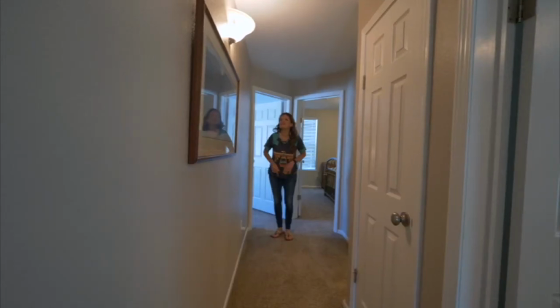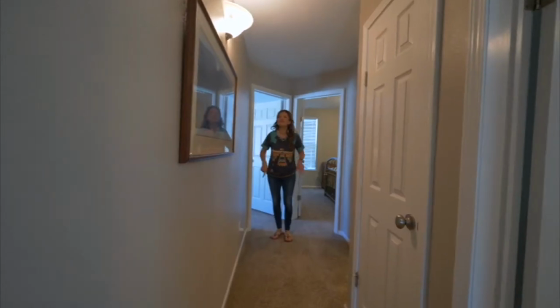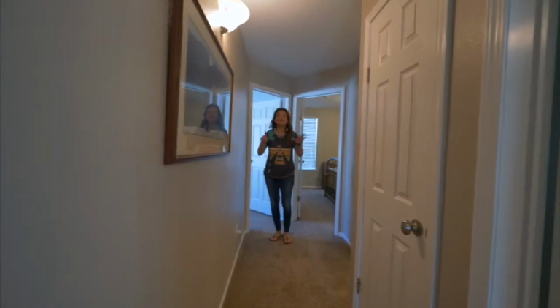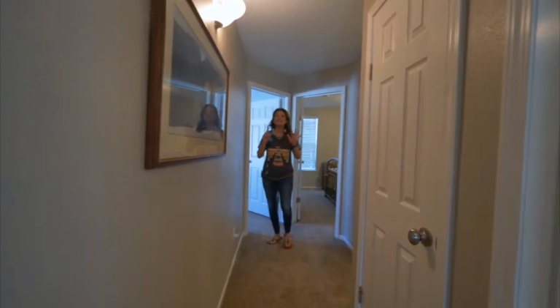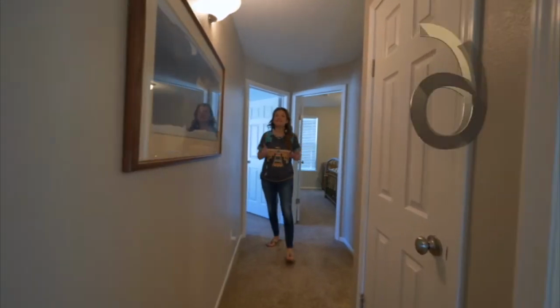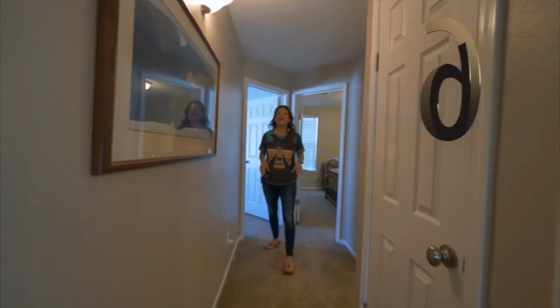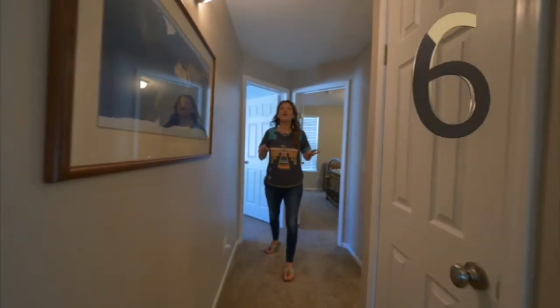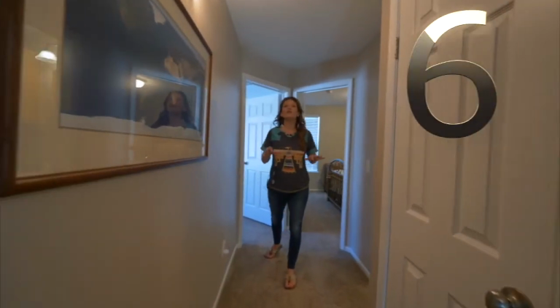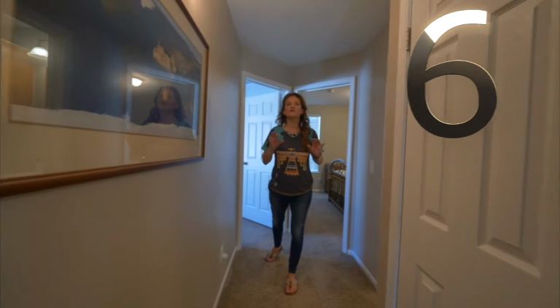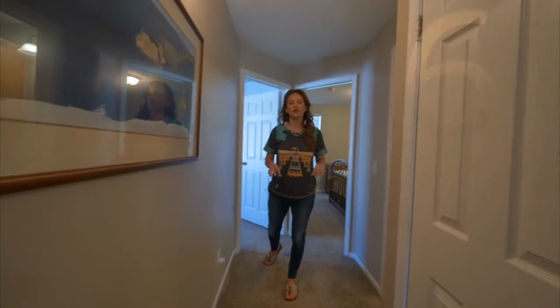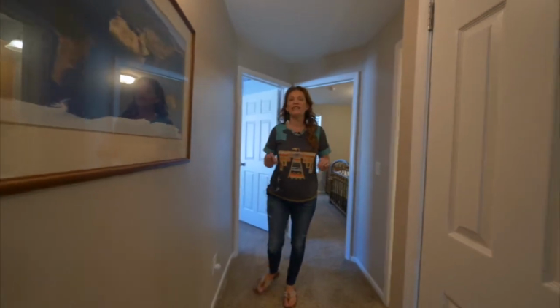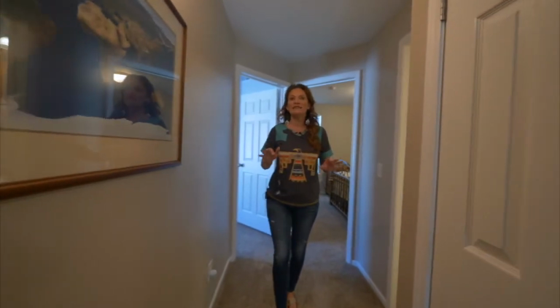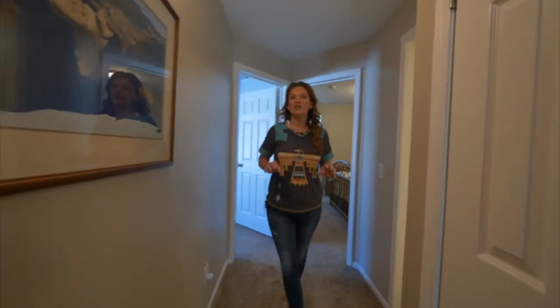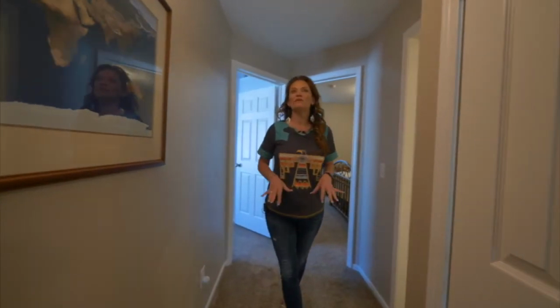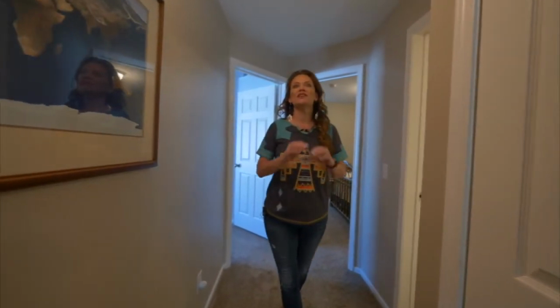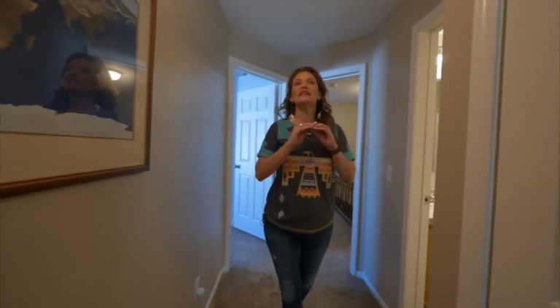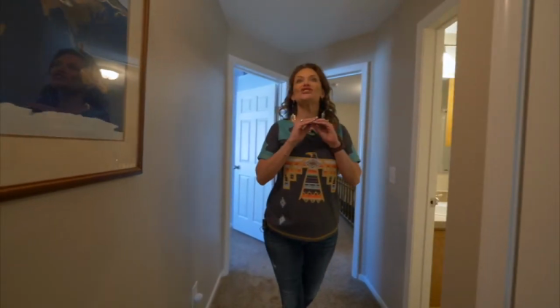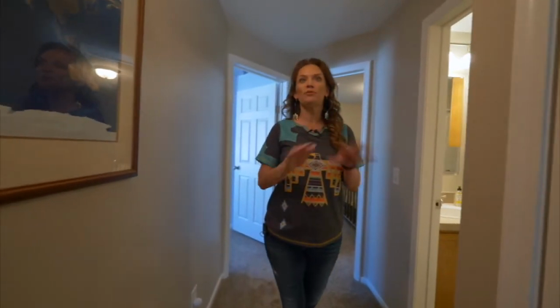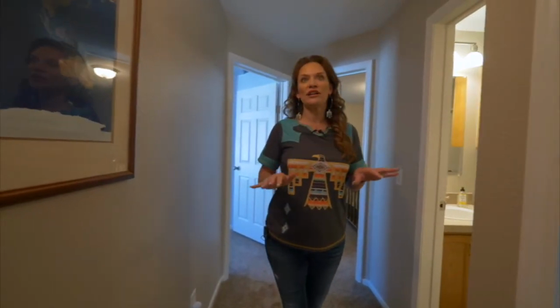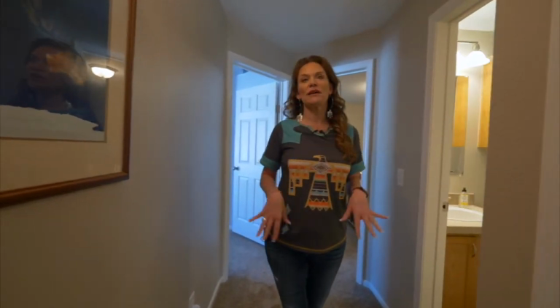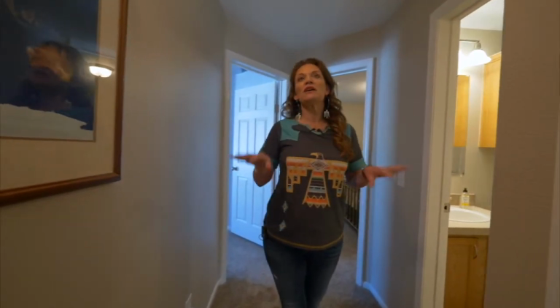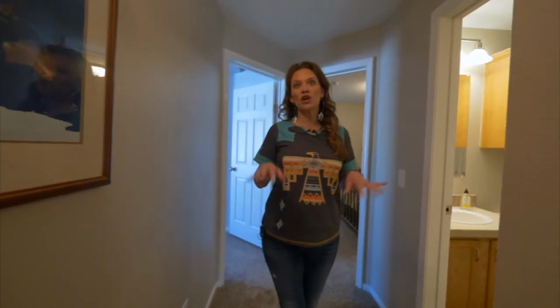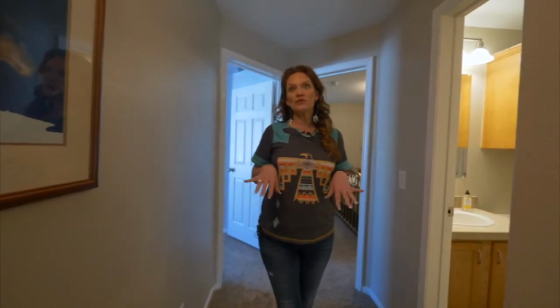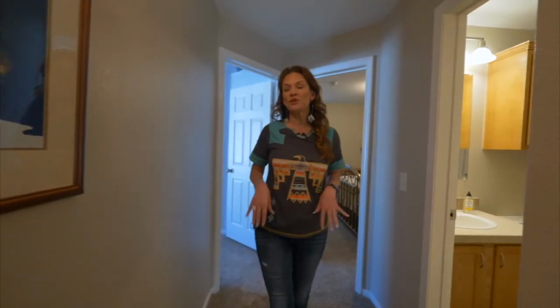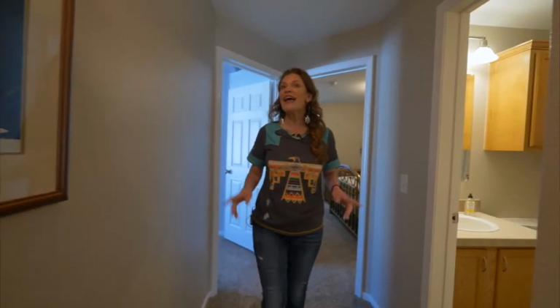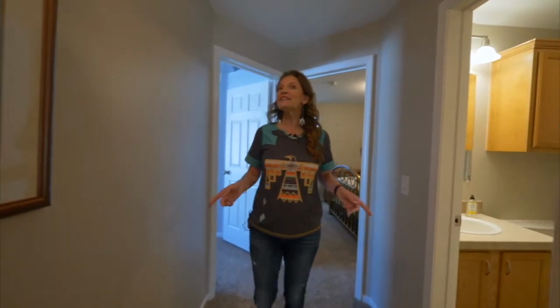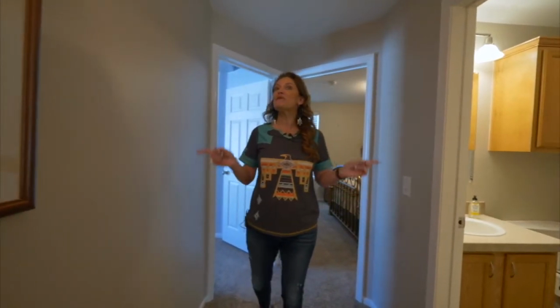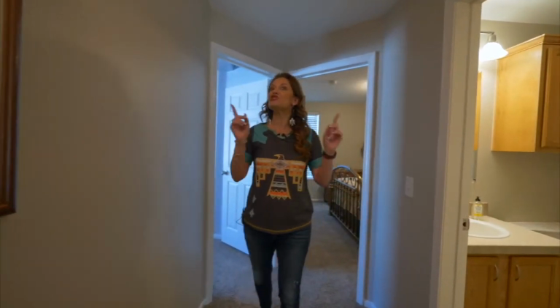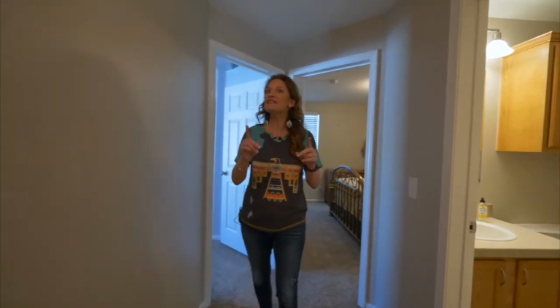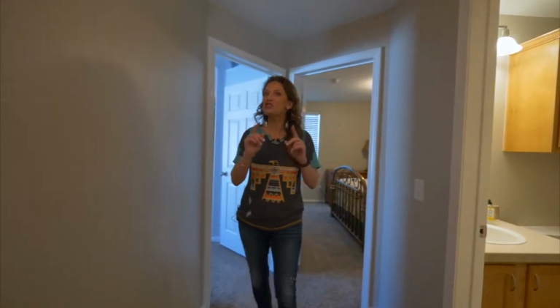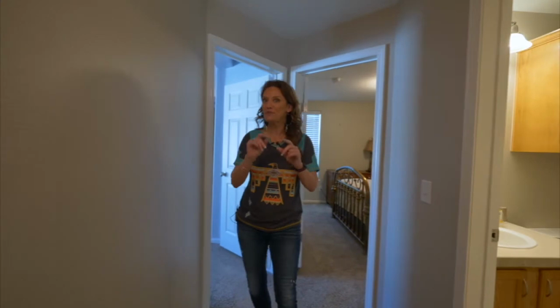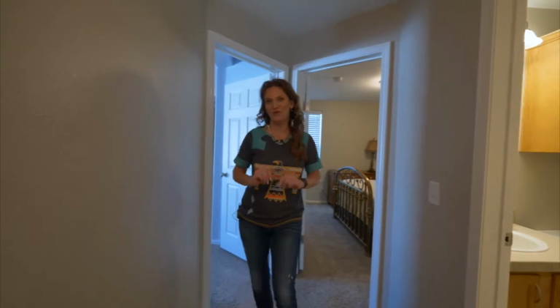Check mark number six: all of the flooring in this home is in super great shape. The carpets are newer and they were just shampooed.